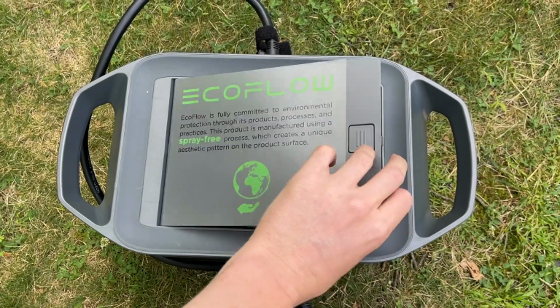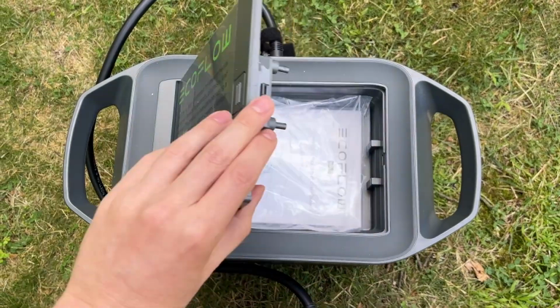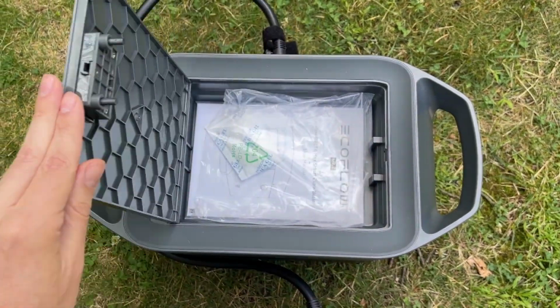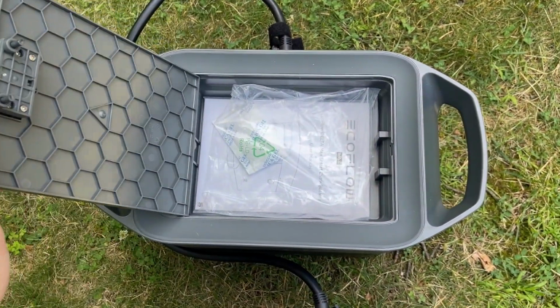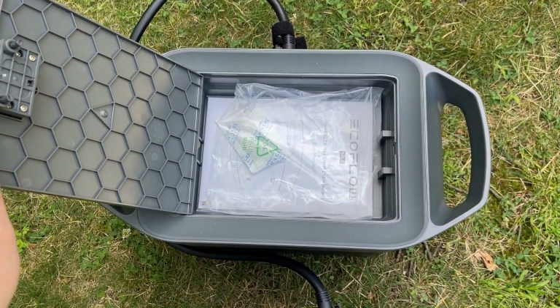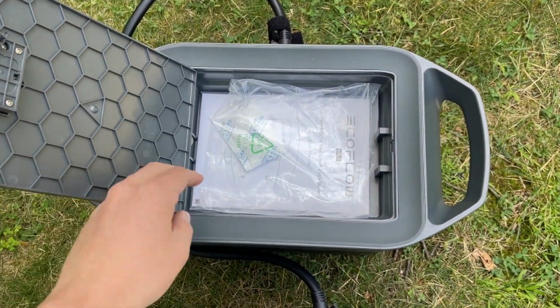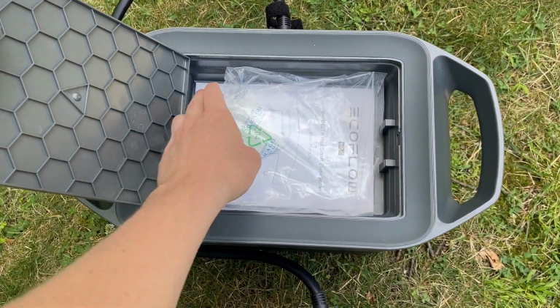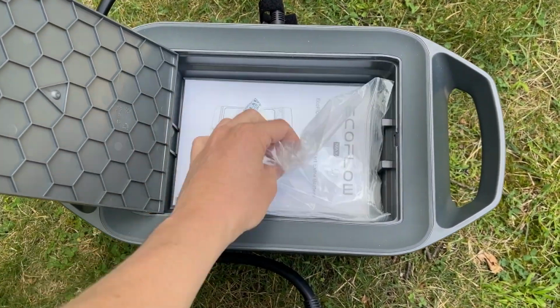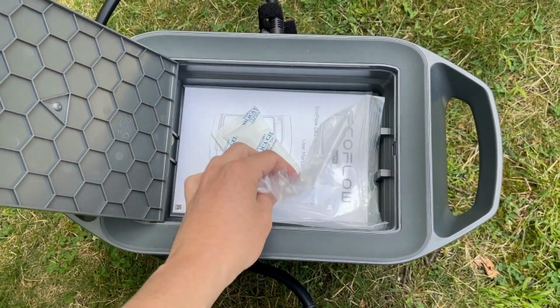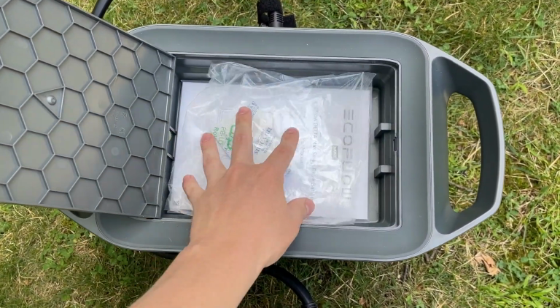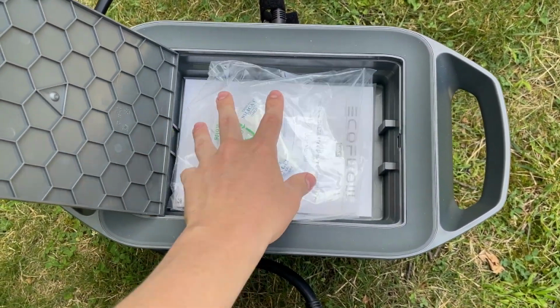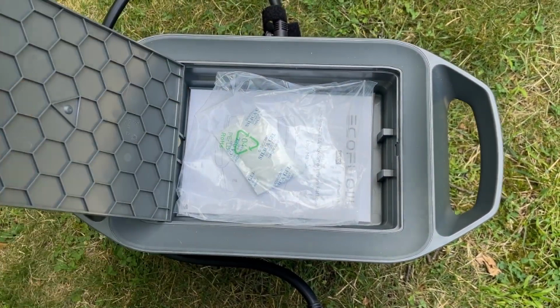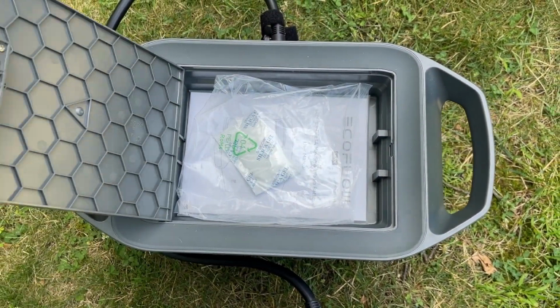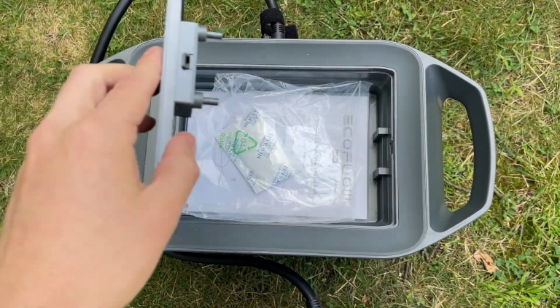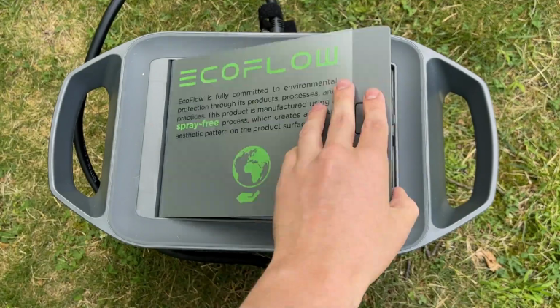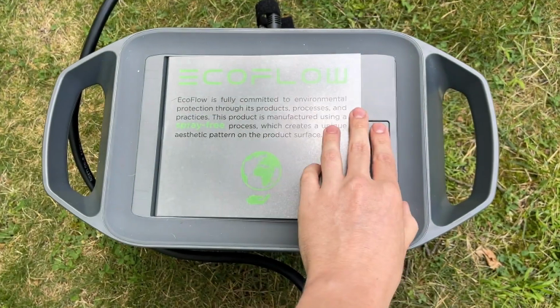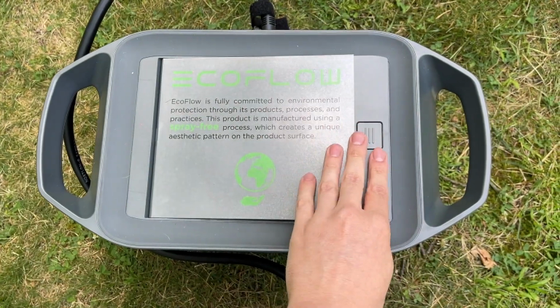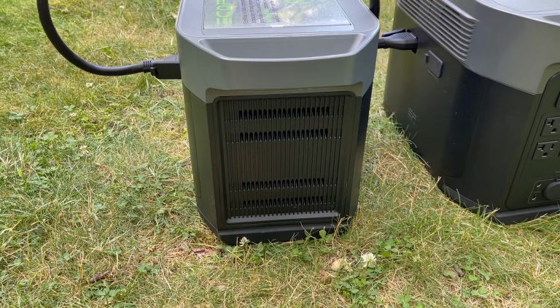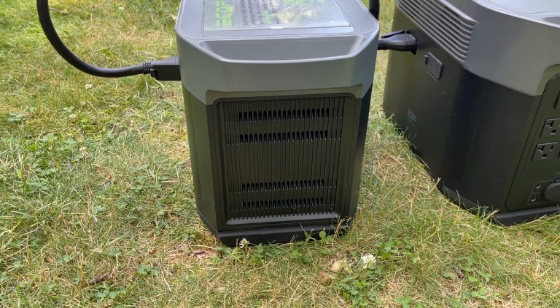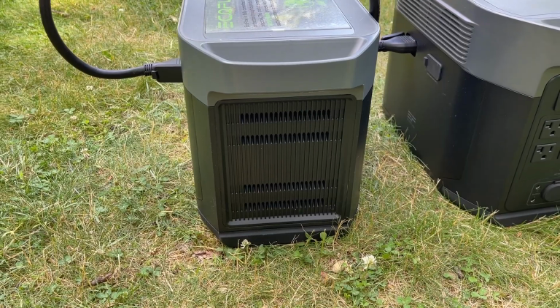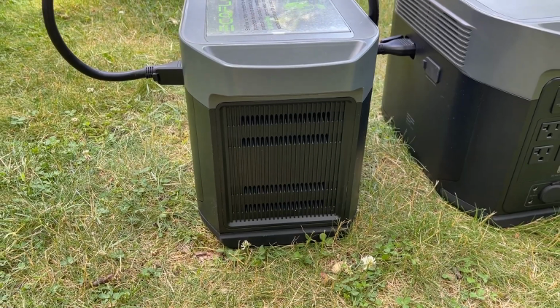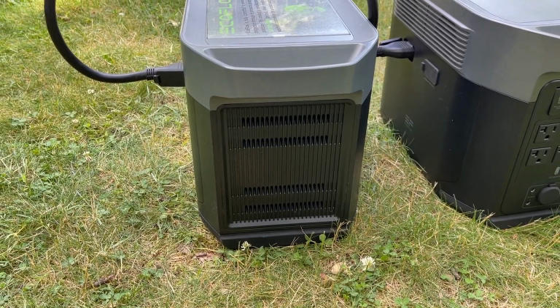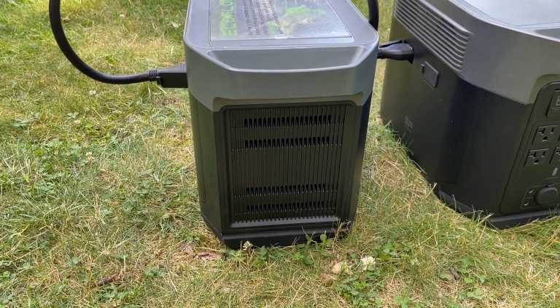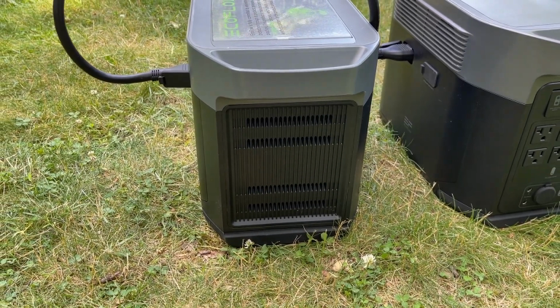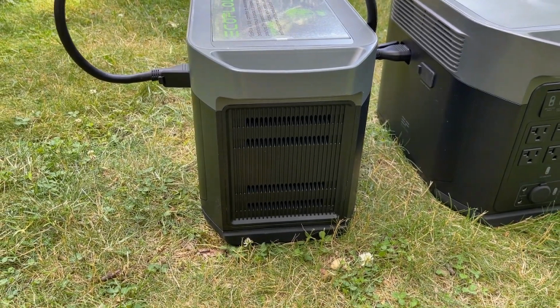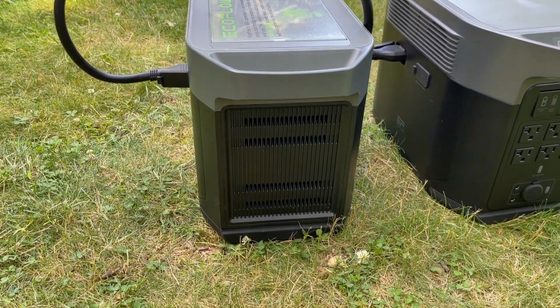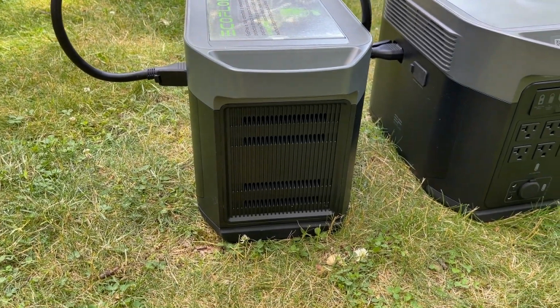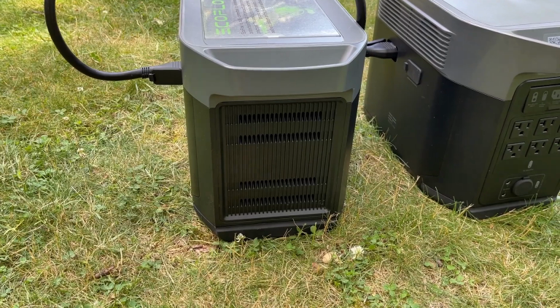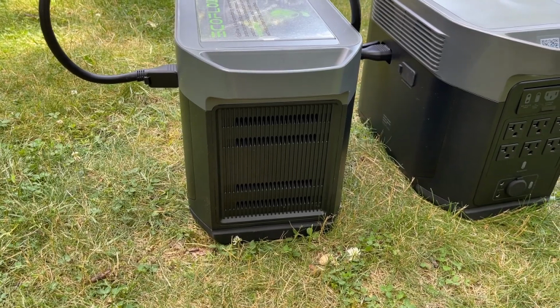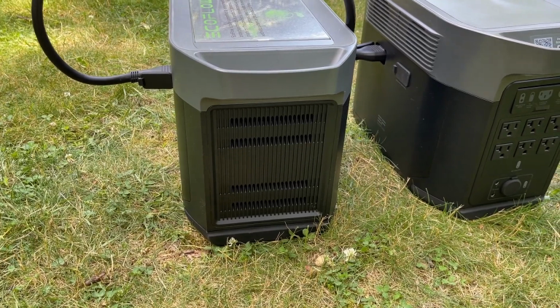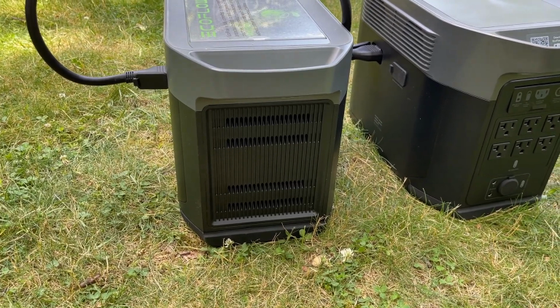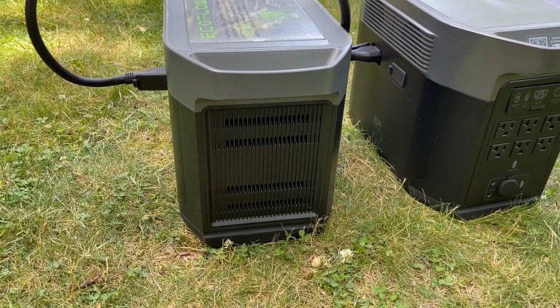However, there is one really important thing to know. You can't charge the Smart Extra battery independently of the main battery. Now this isn't a huge deal, but it would be nice to be able to still use the main battery while the Smart Extra battery is charging.